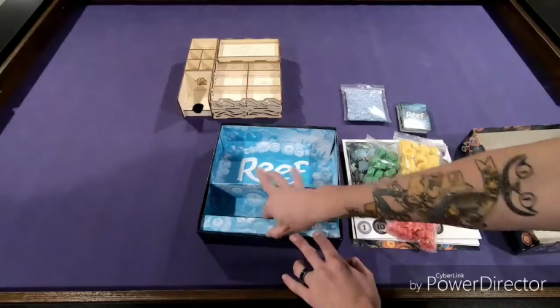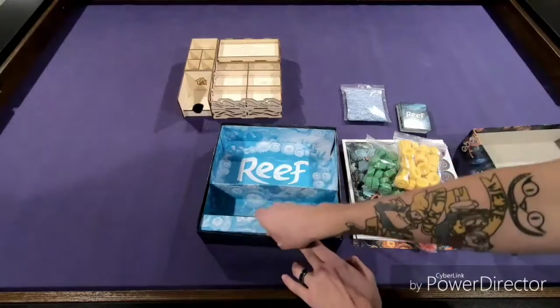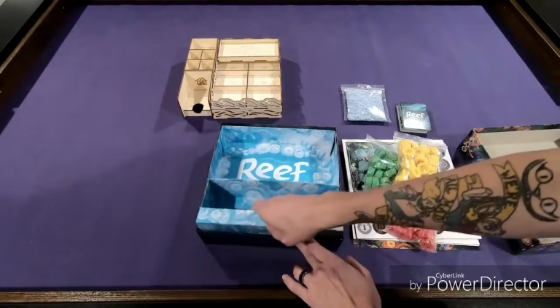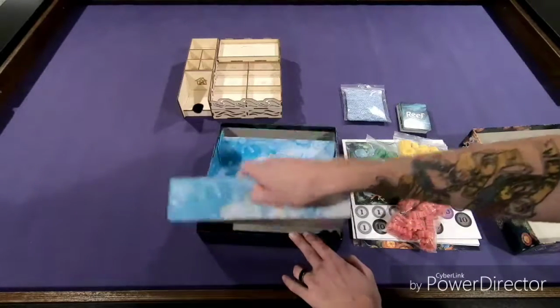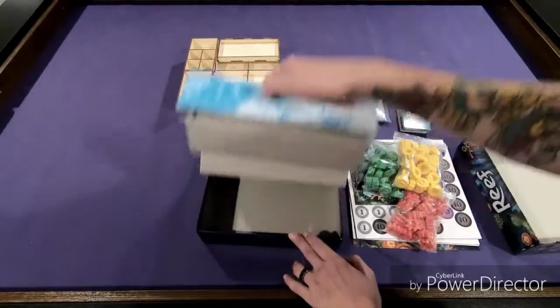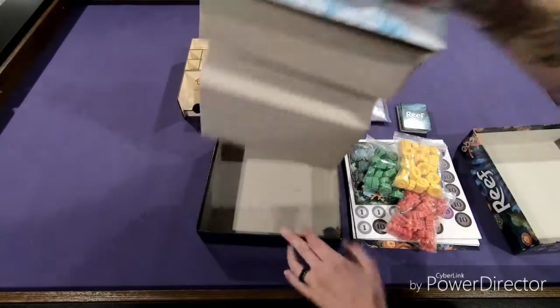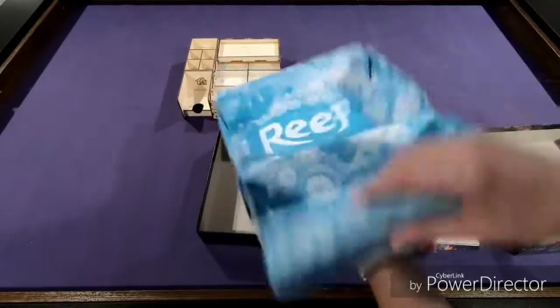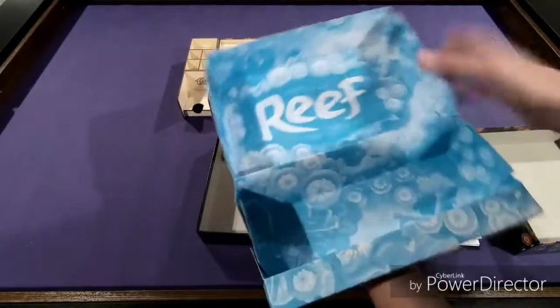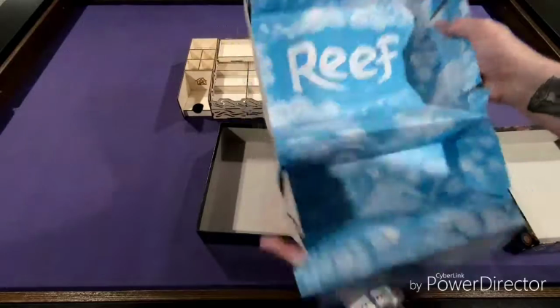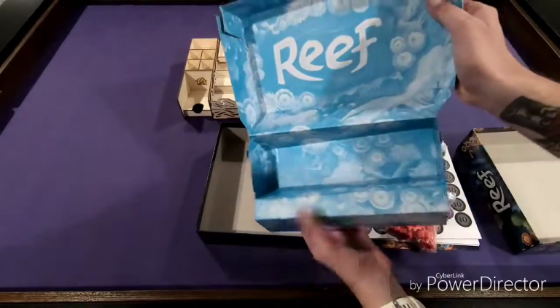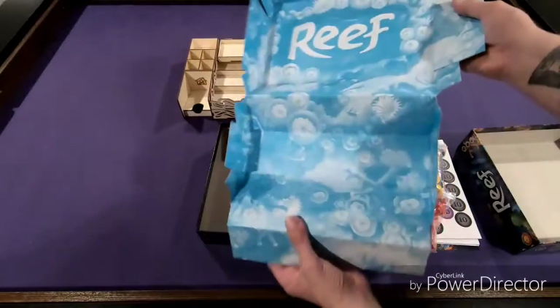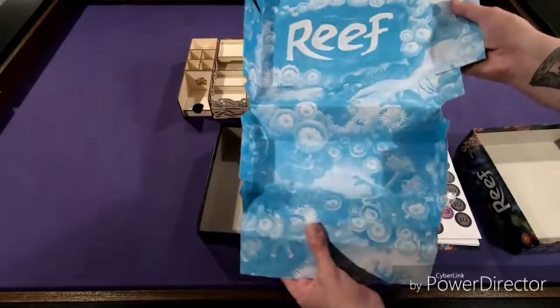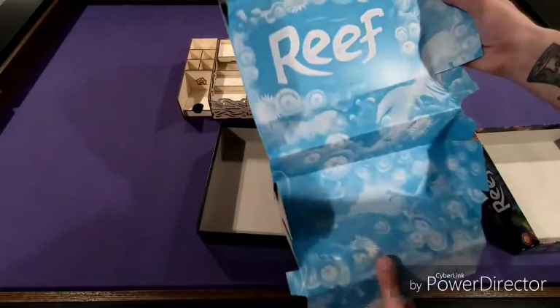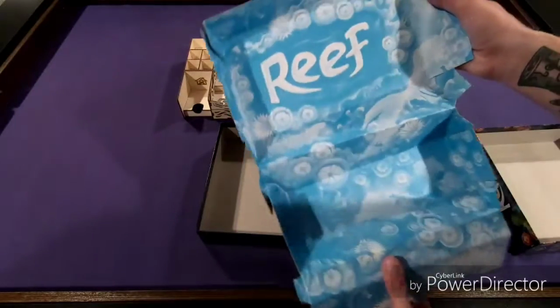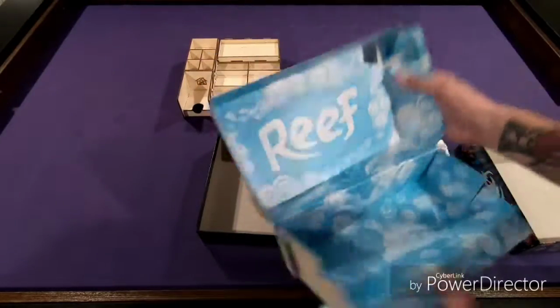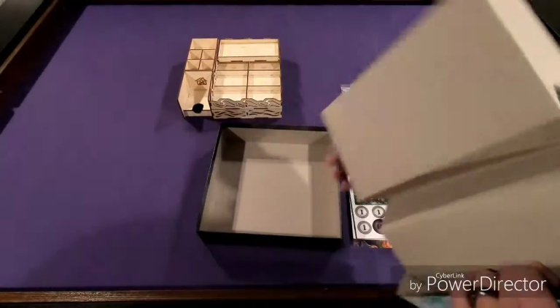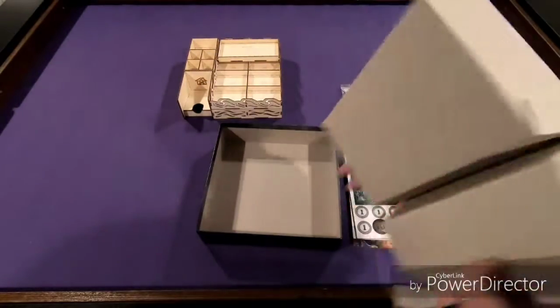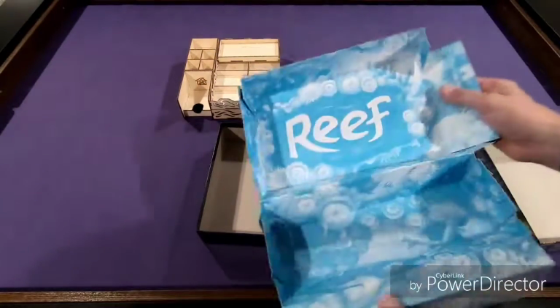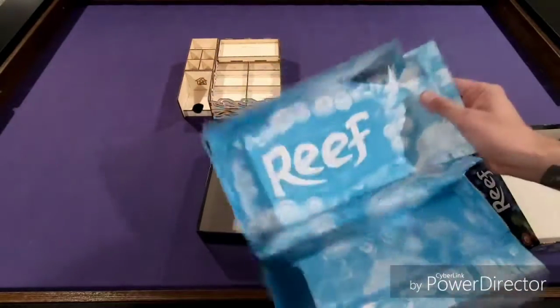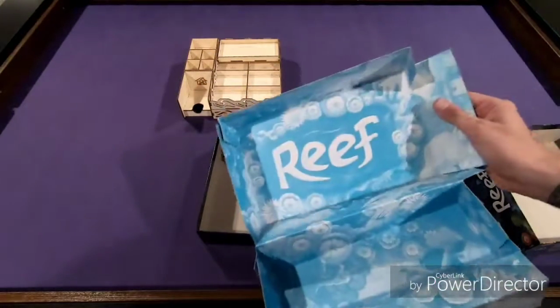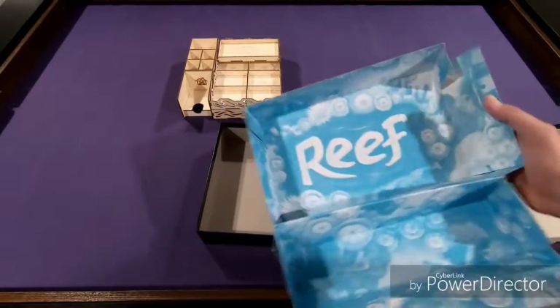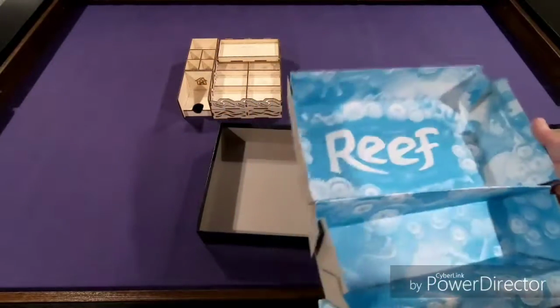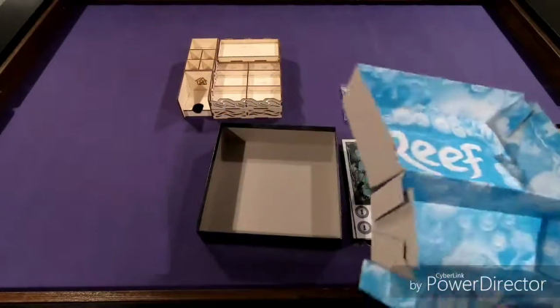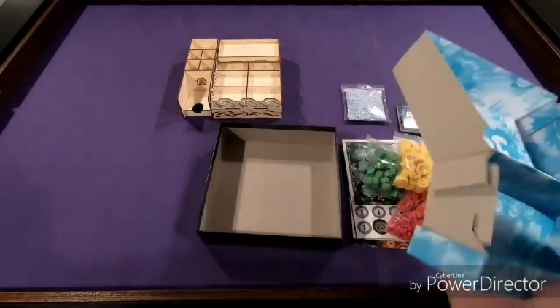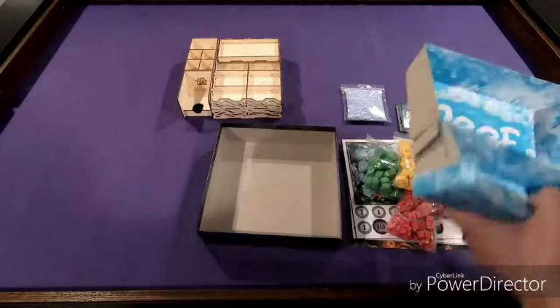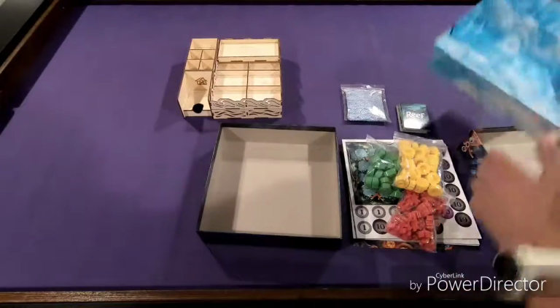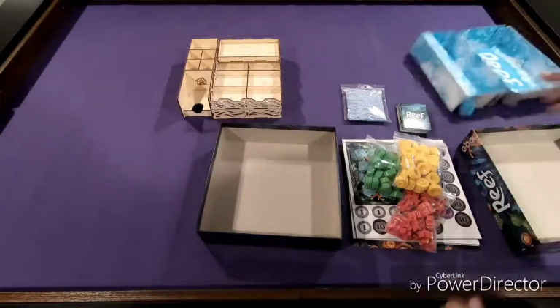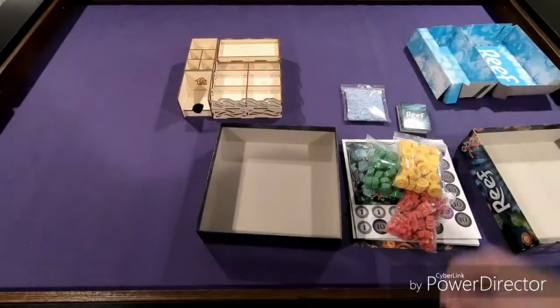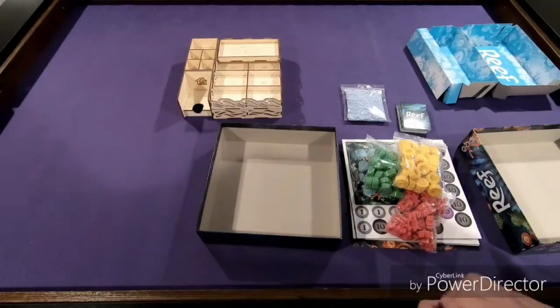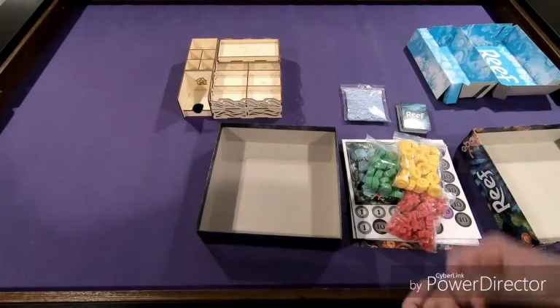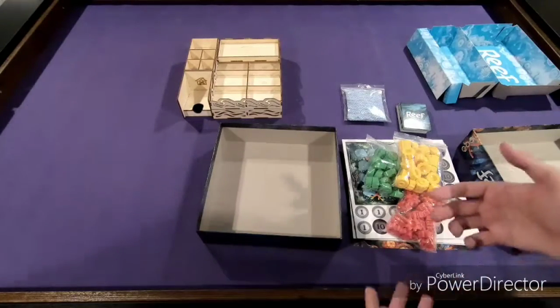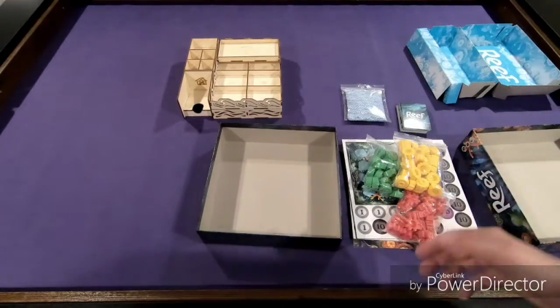So we're going to take this insert and pull this cardboard thing out, although it is kind of pretty. I keep a lot of these things — I'm trying to make something to put something in later on.